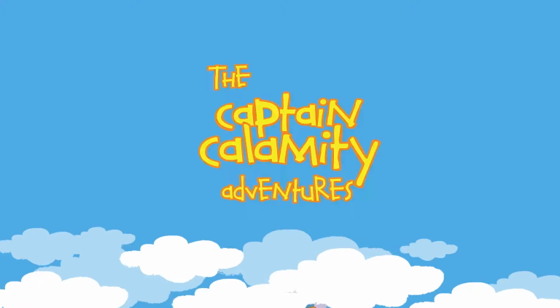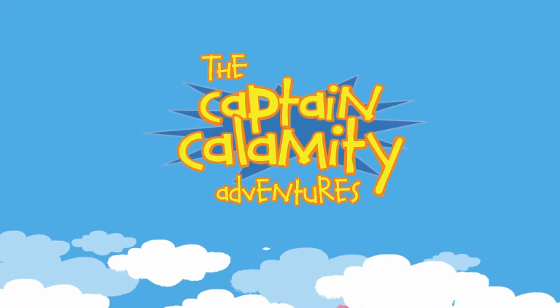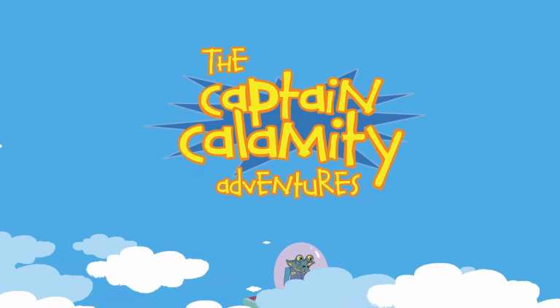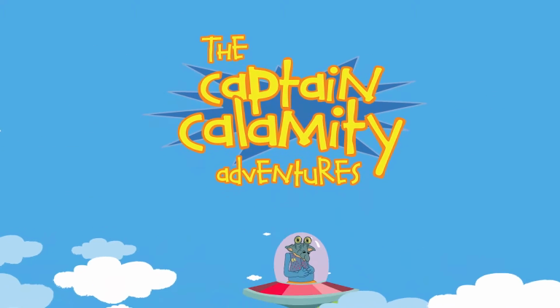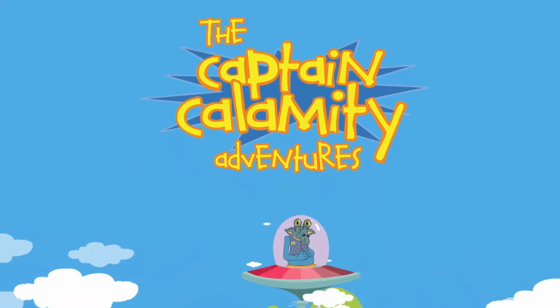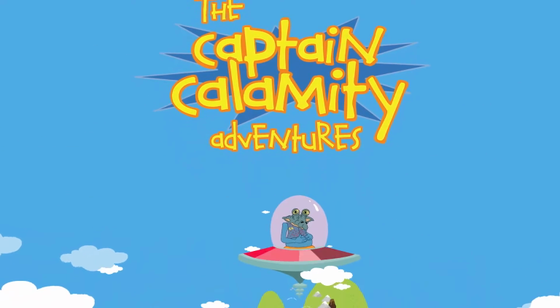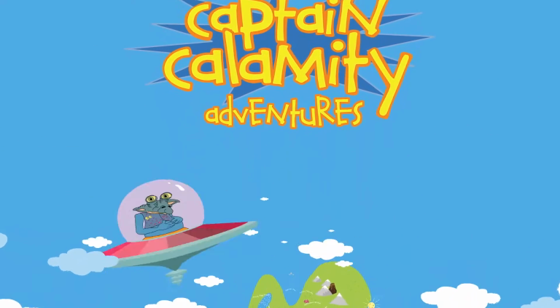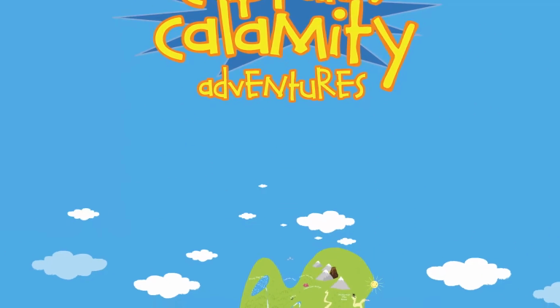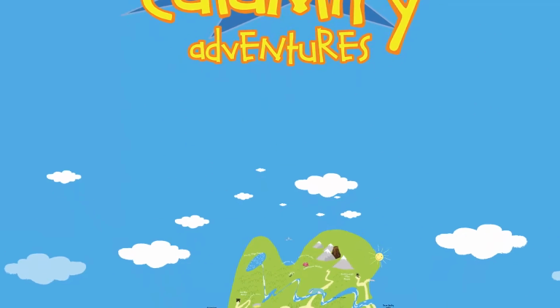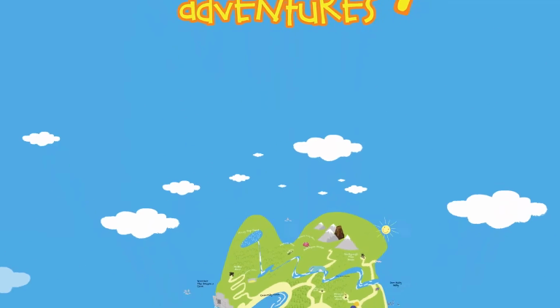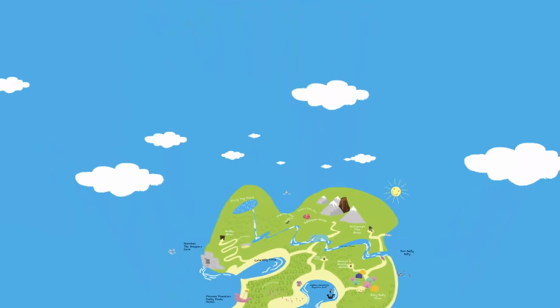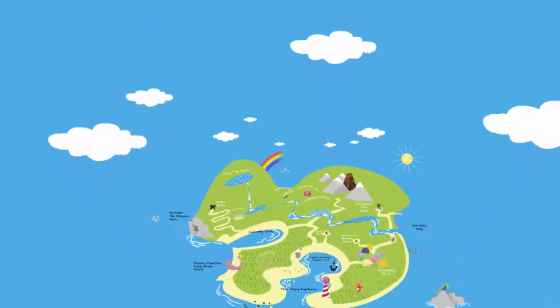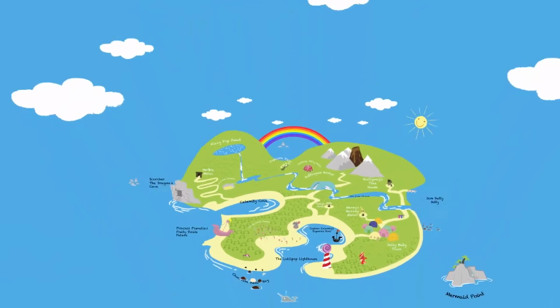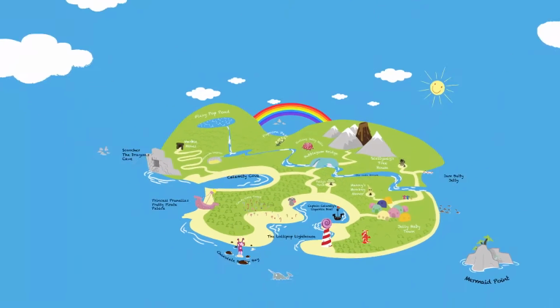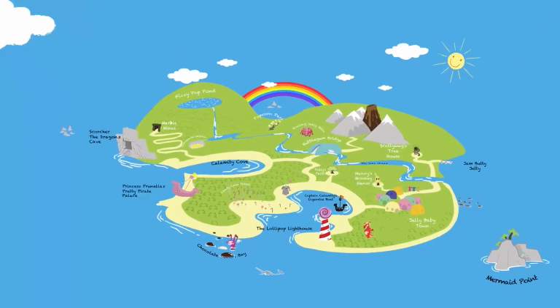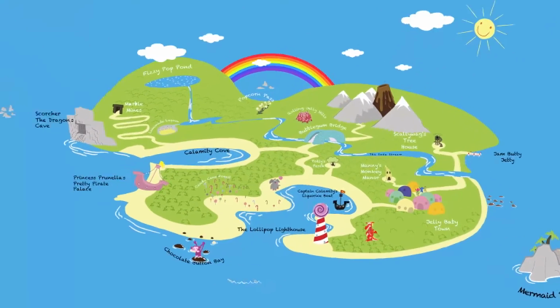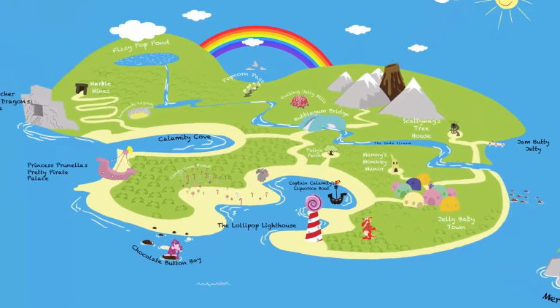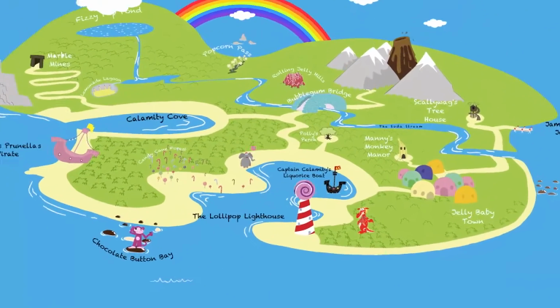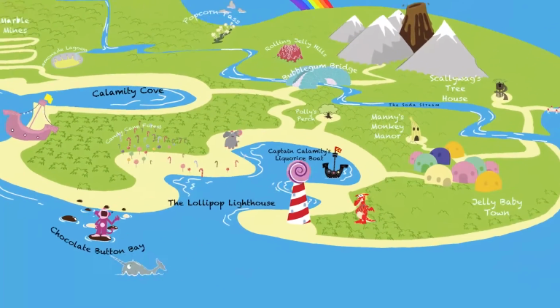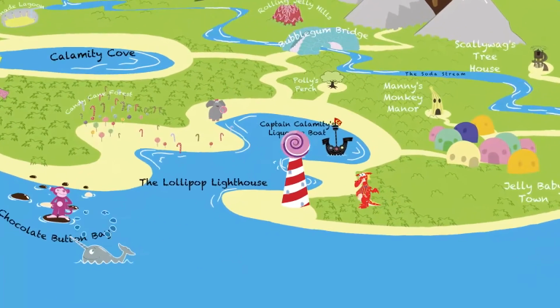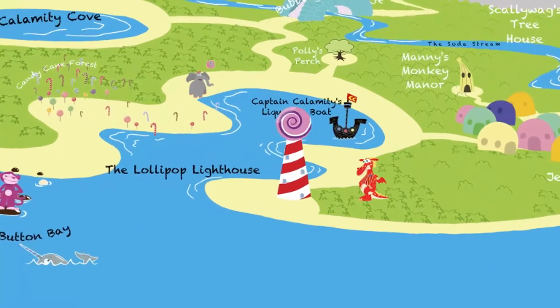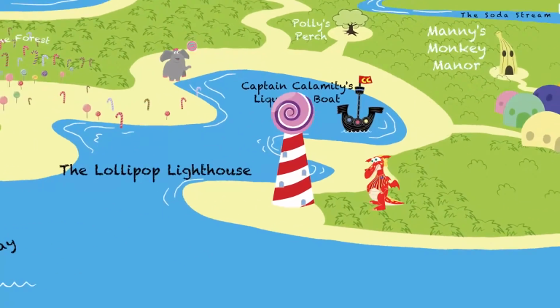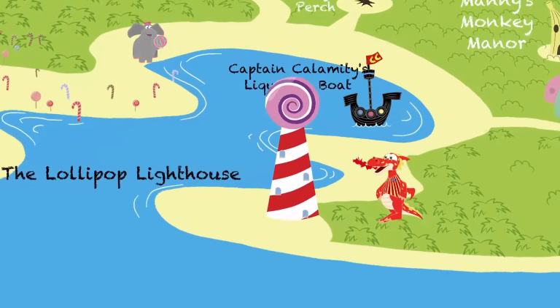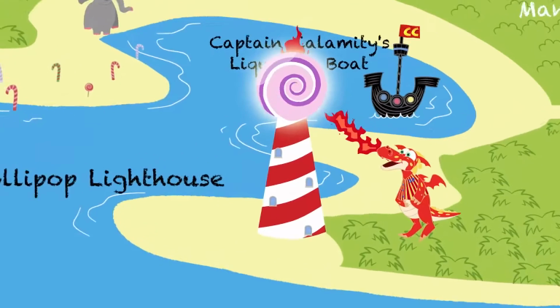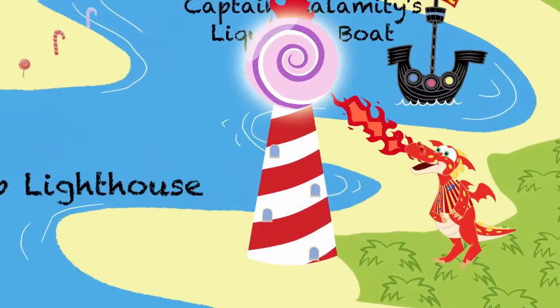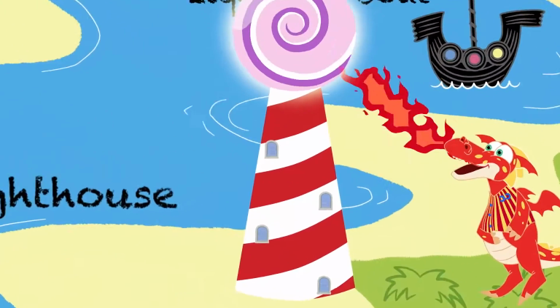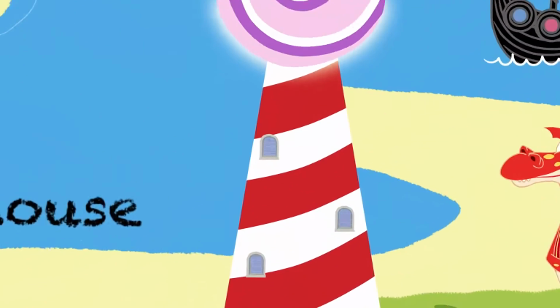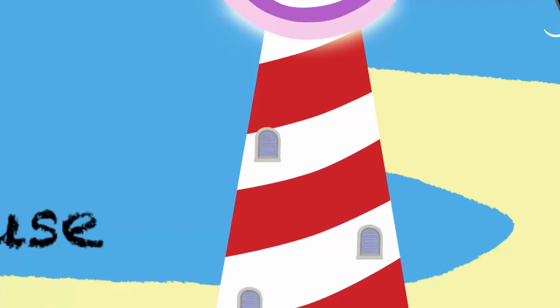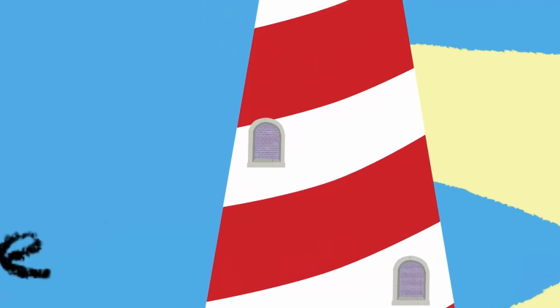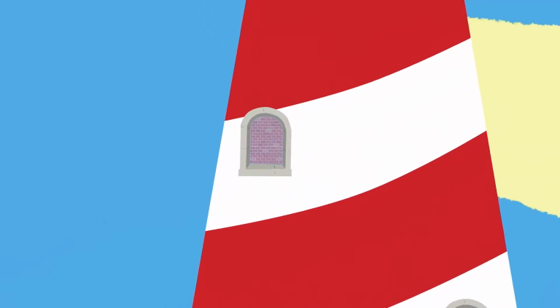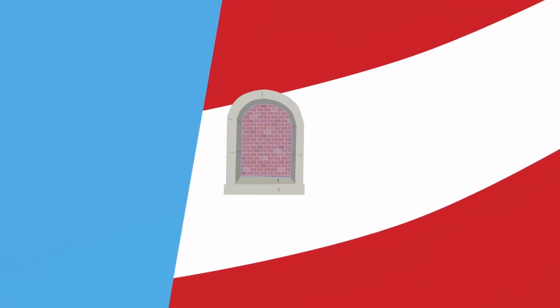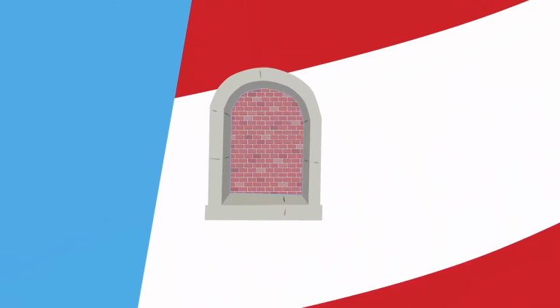Captain Calamity! Bomb for you, and bomb for you, and bomb for you, and me!